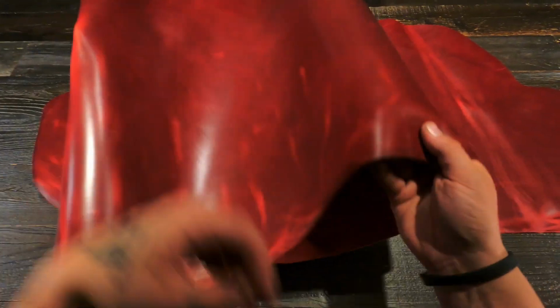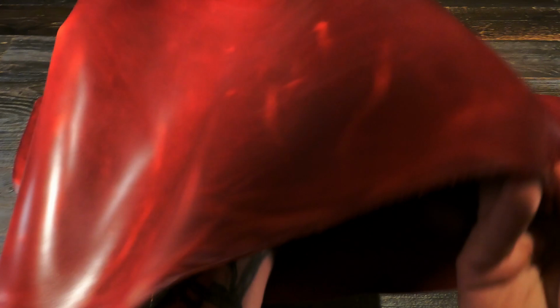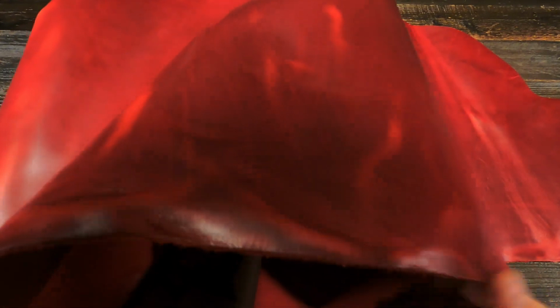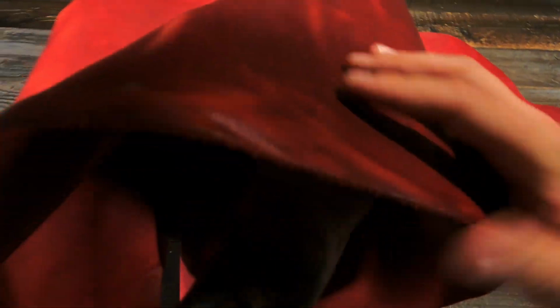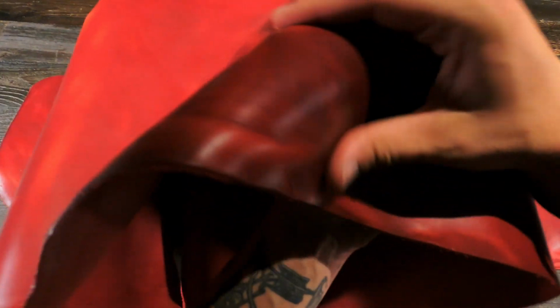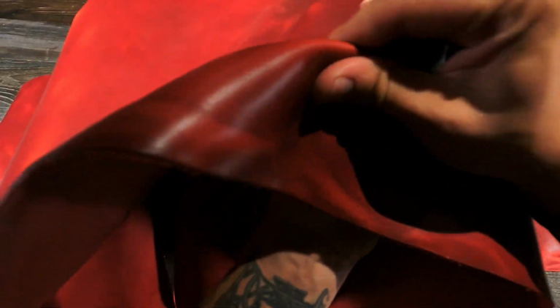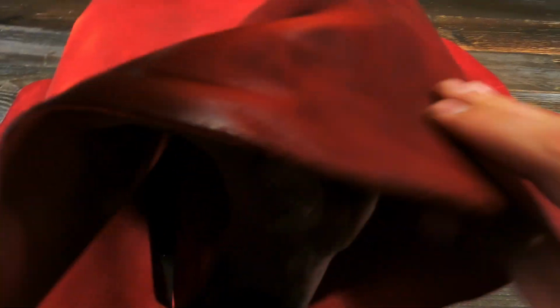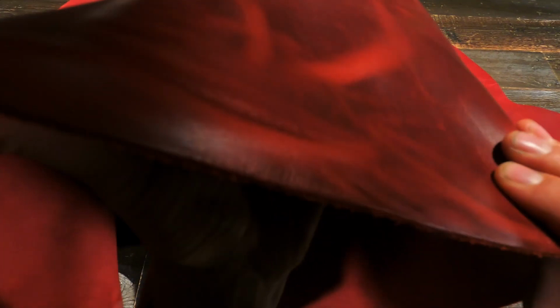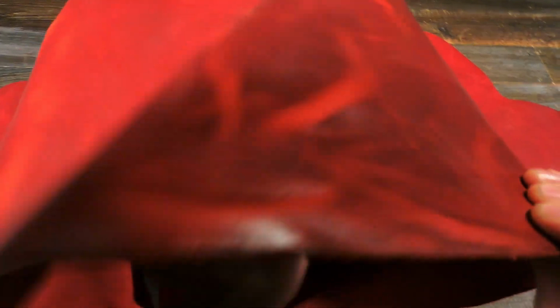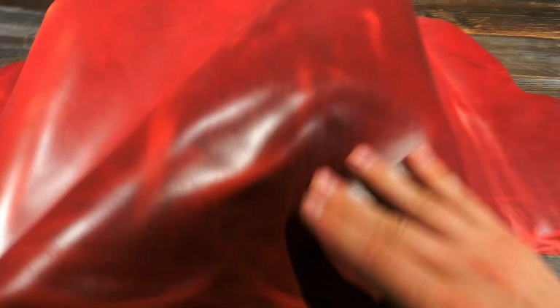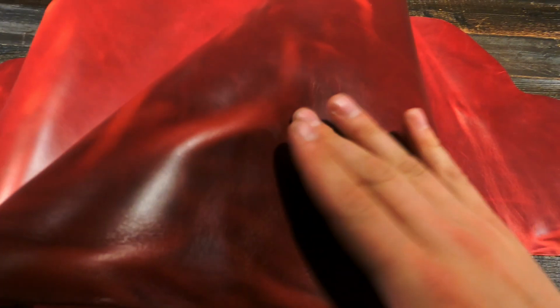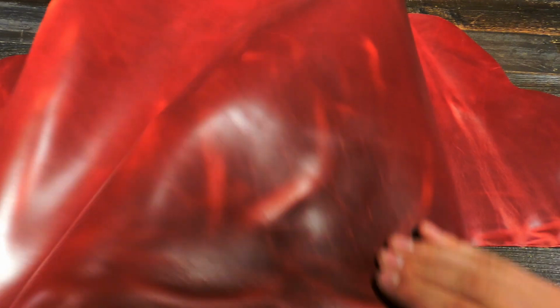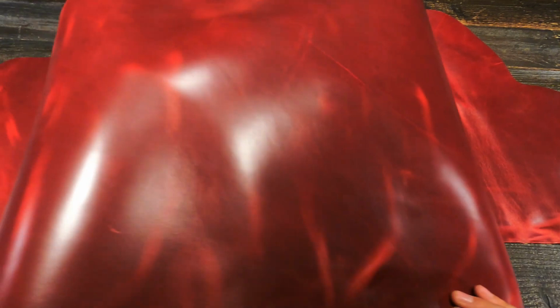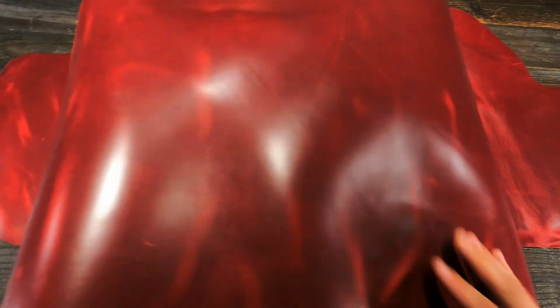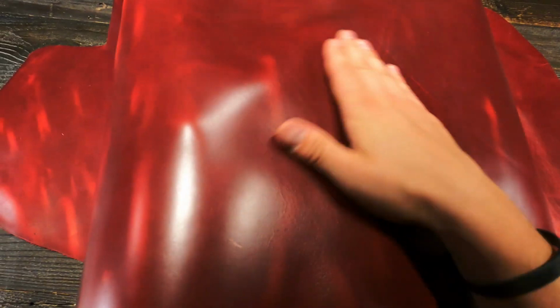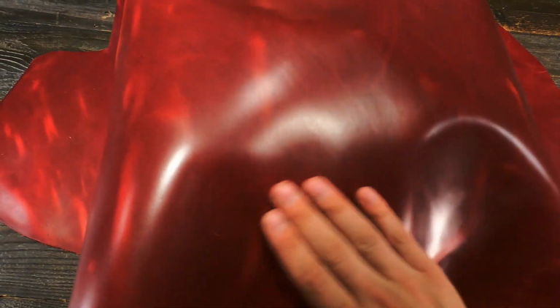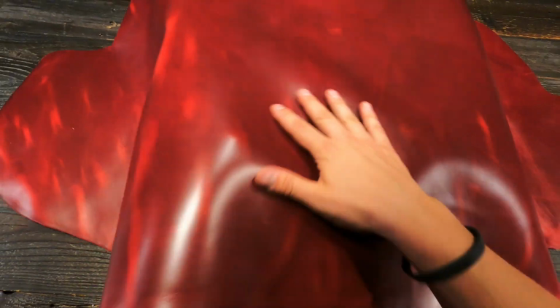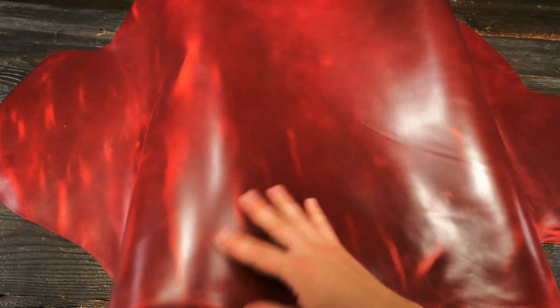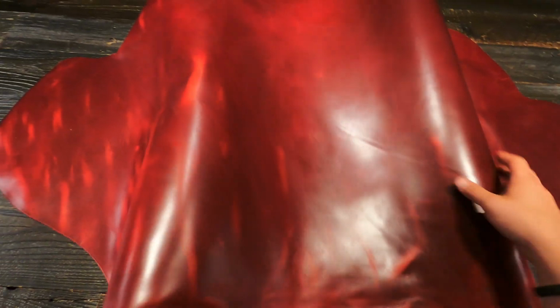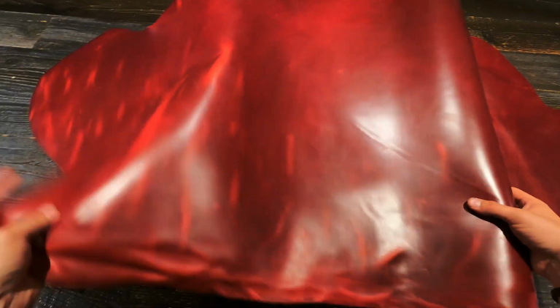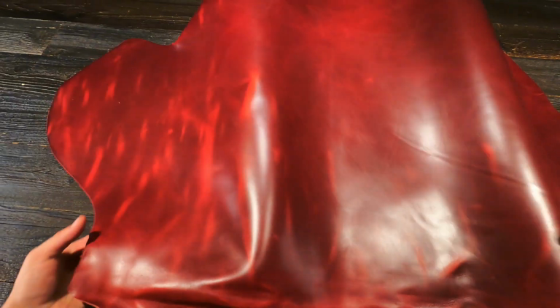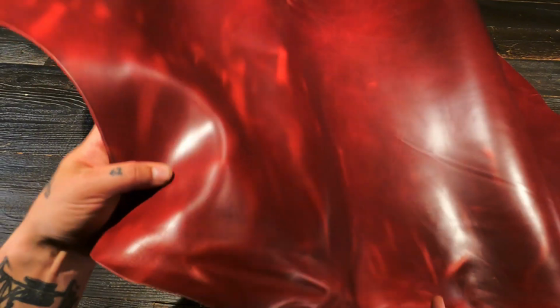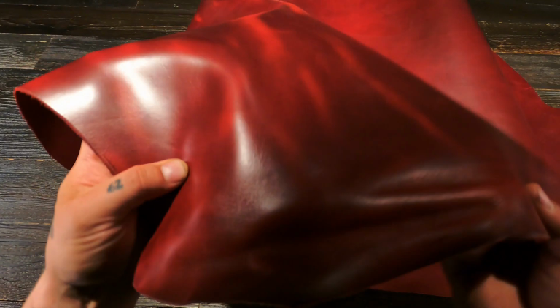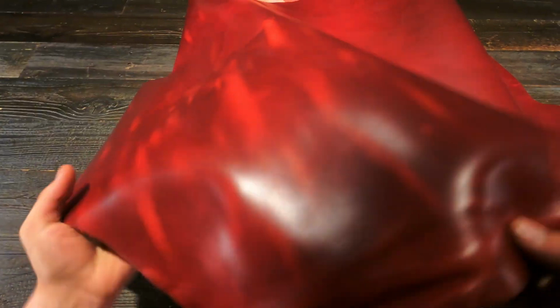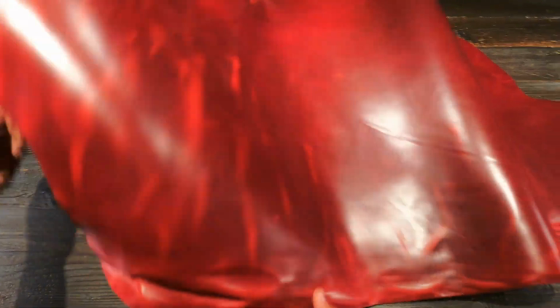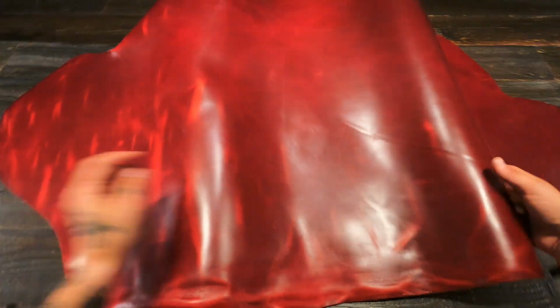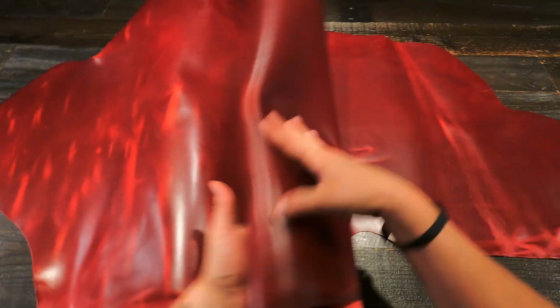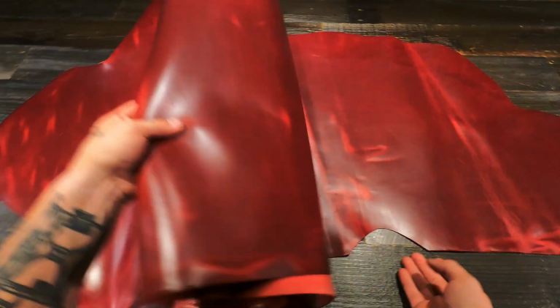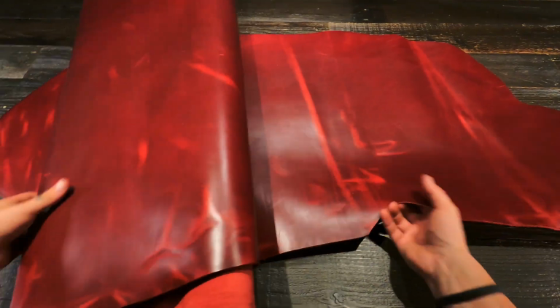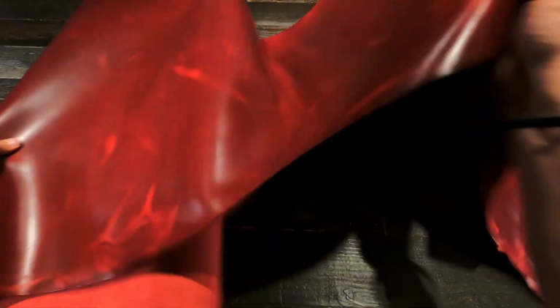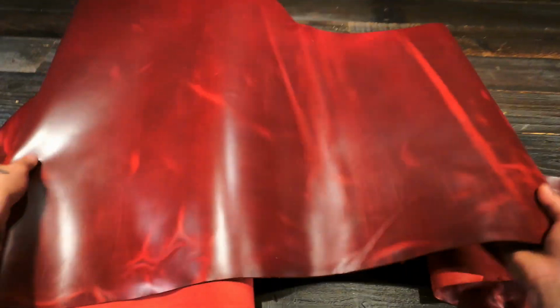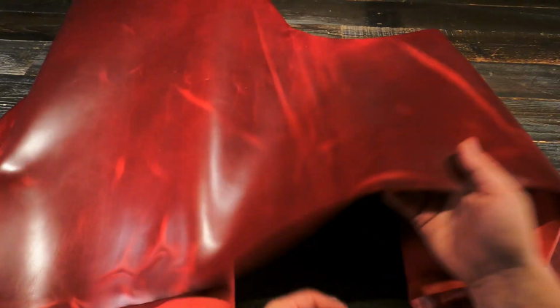You have this glossy finish. You have tons of pull-up as well. Slightly waxy to the touch. Just a luxury leather through and through with character and distressing and all of those characteristics that you would like to see in a leather.